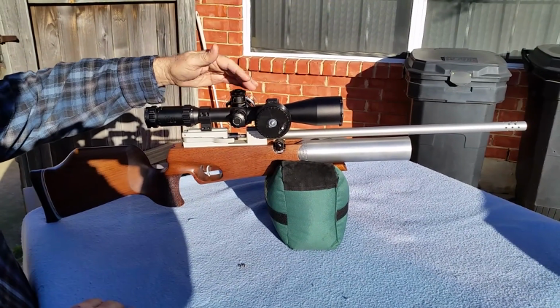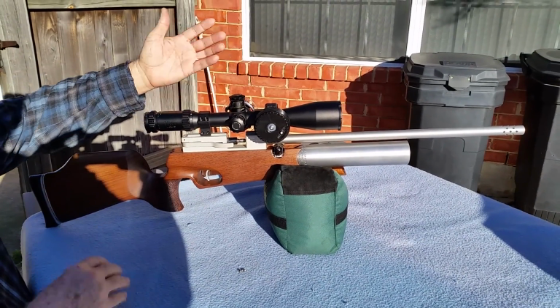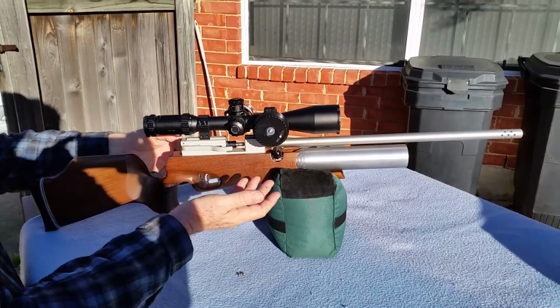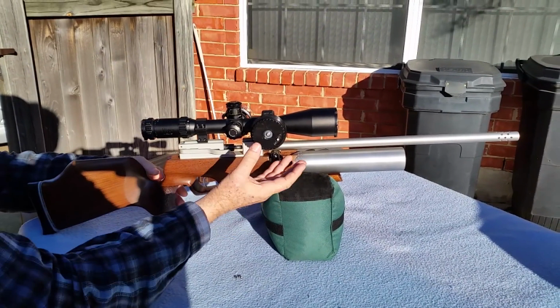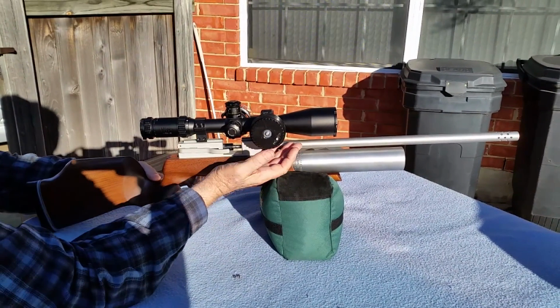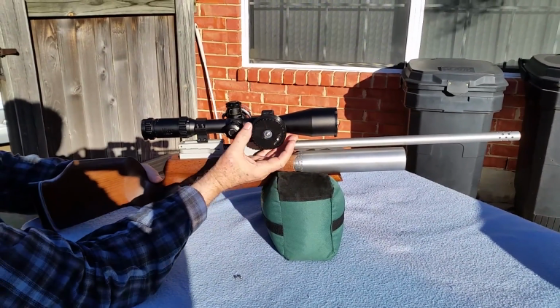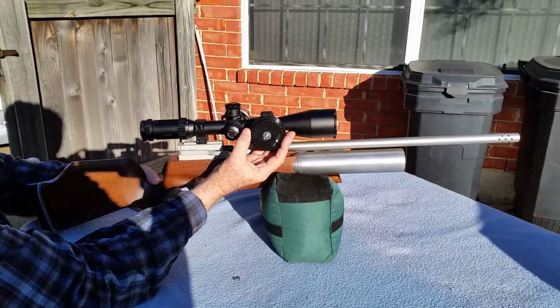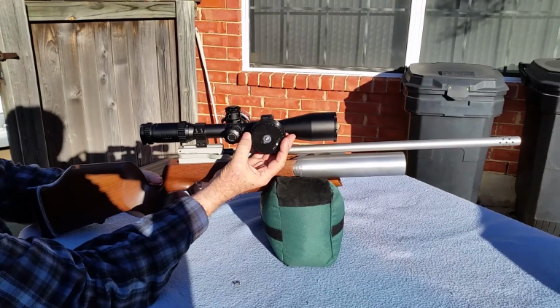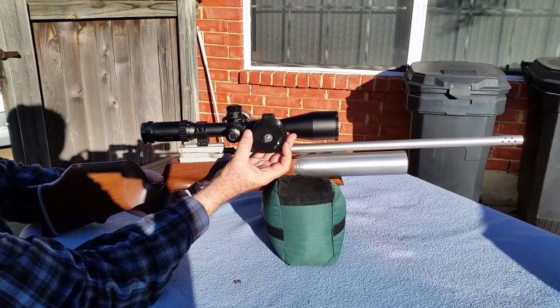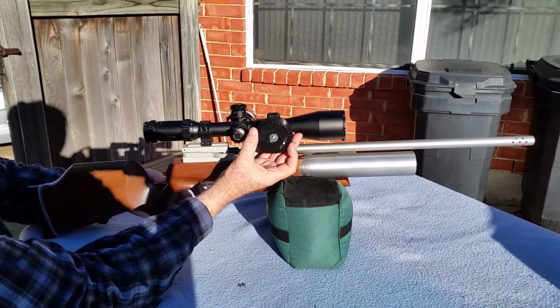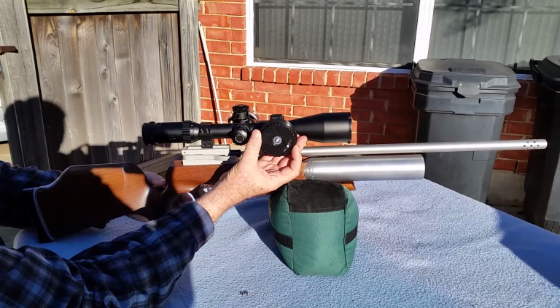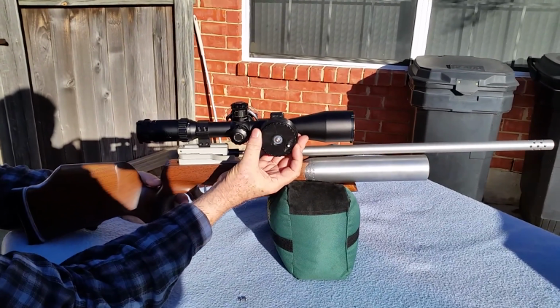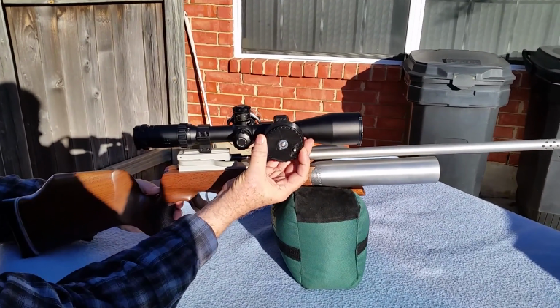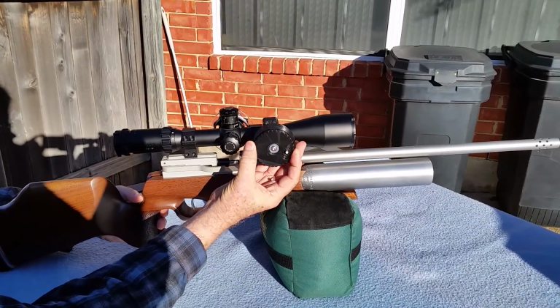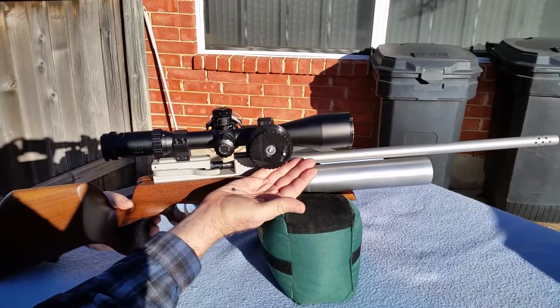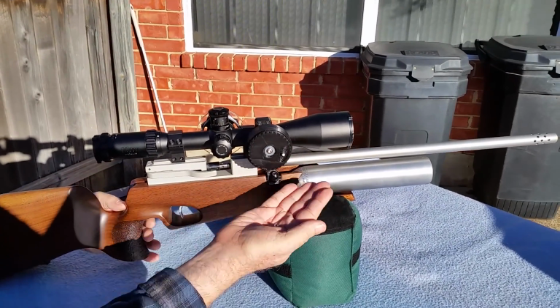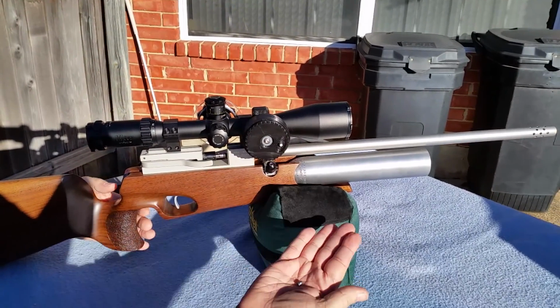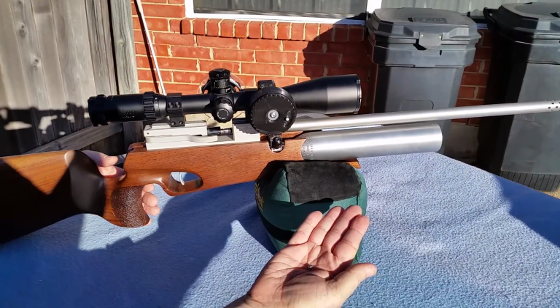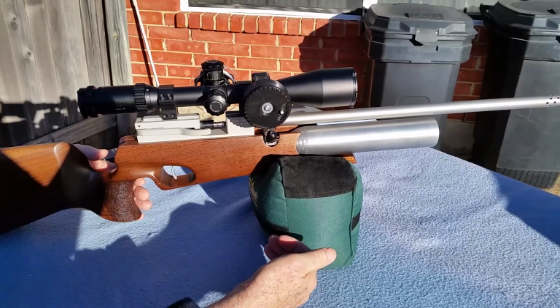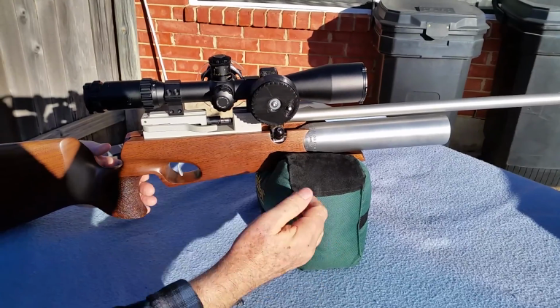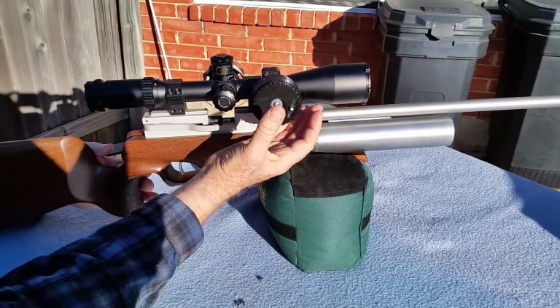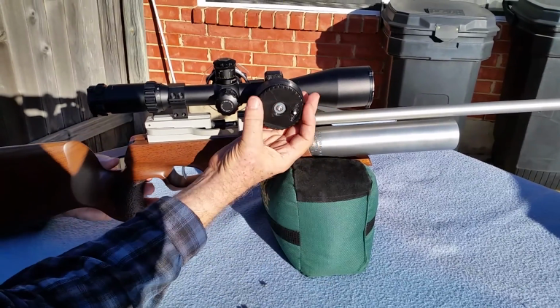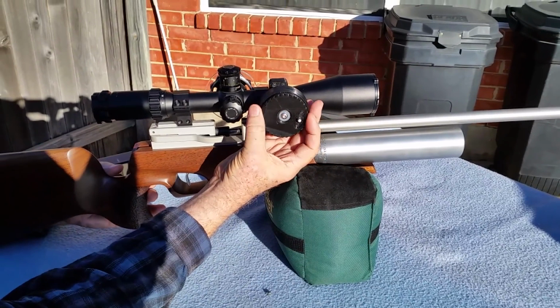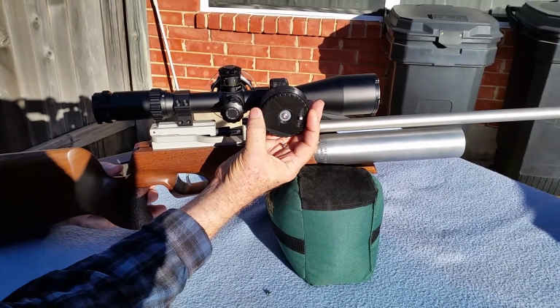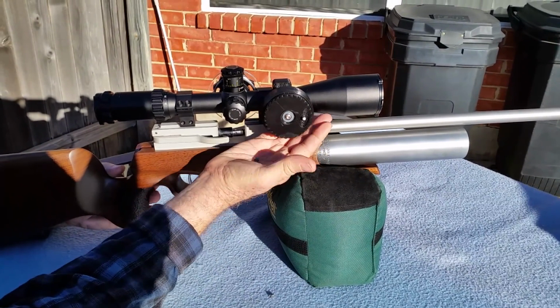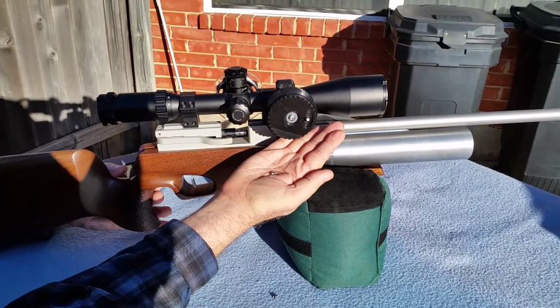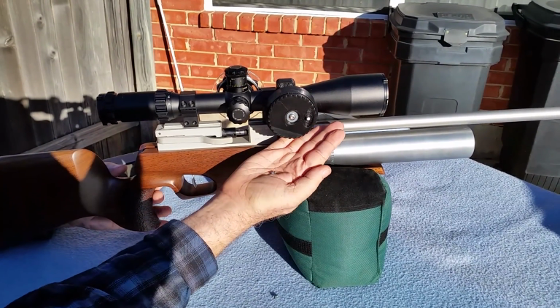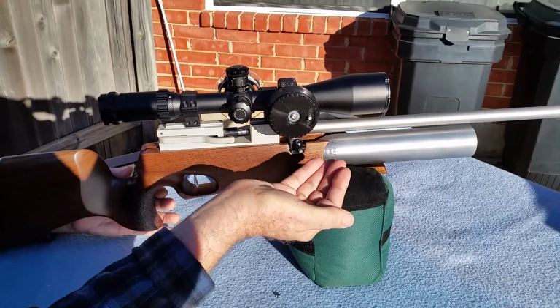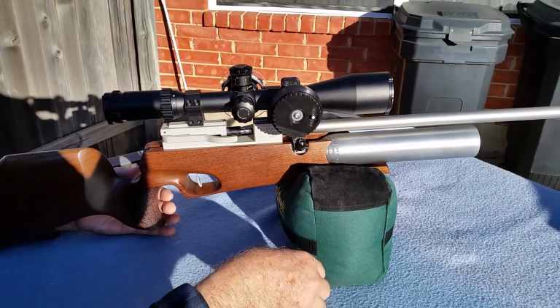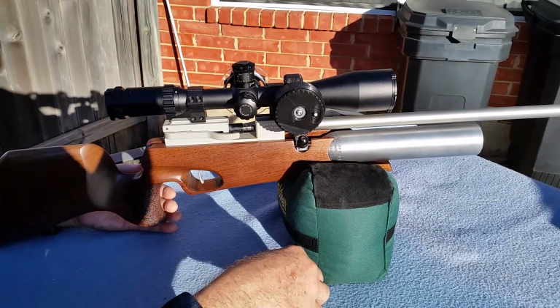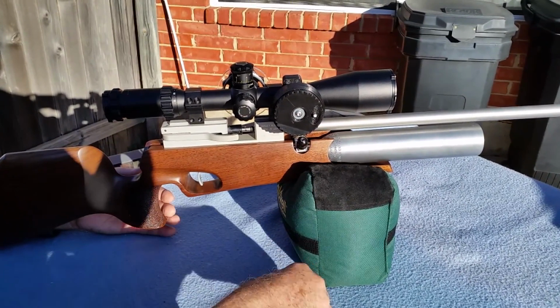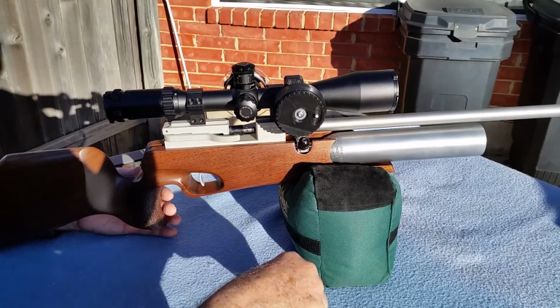When you're shooting it, you simply go up here, and then you rotate the magazine, and the pellet bounces out into your hand, like this.